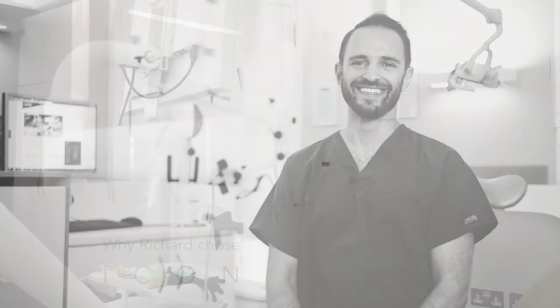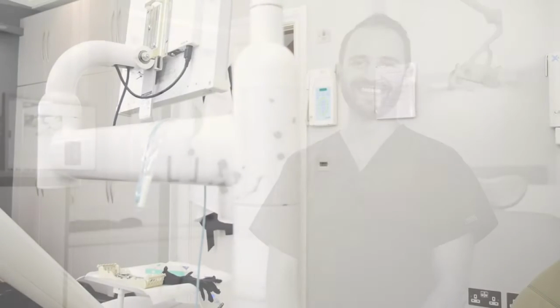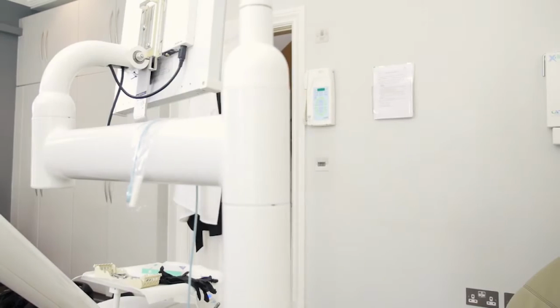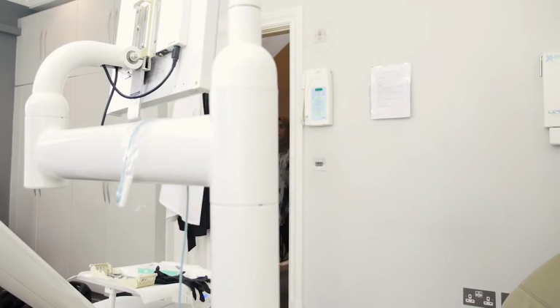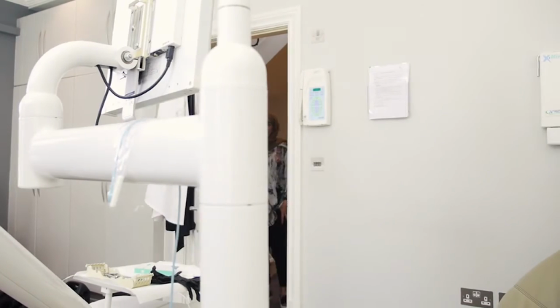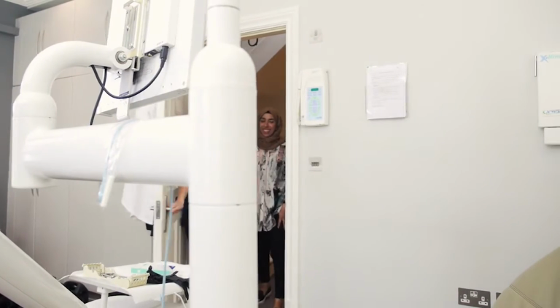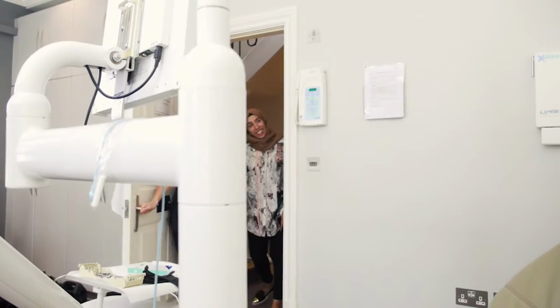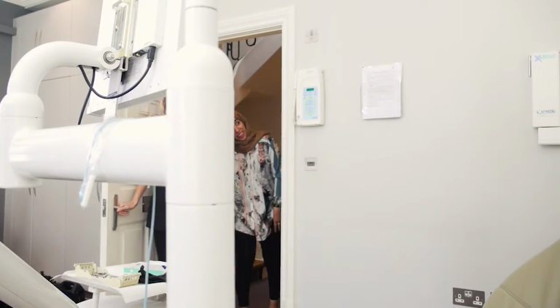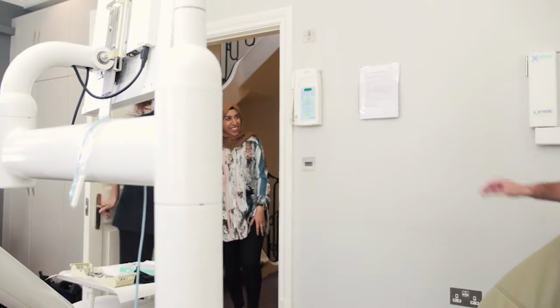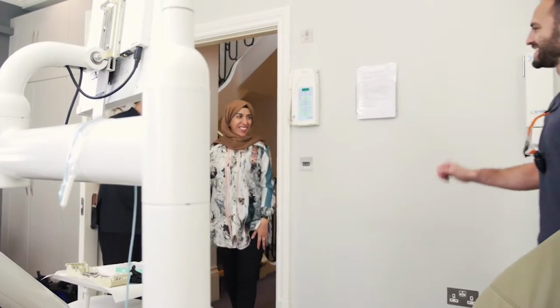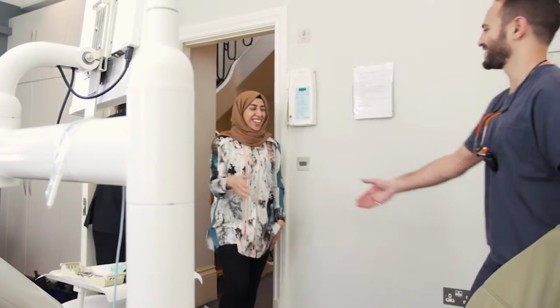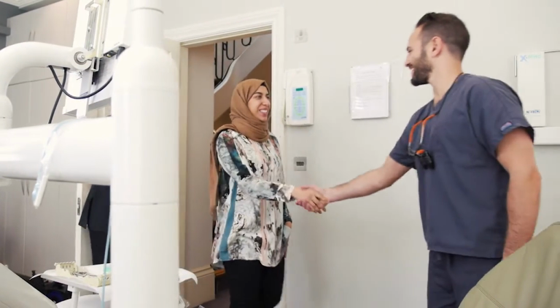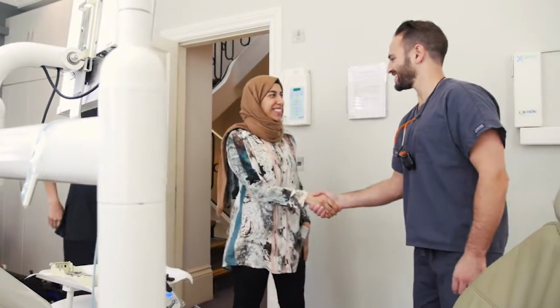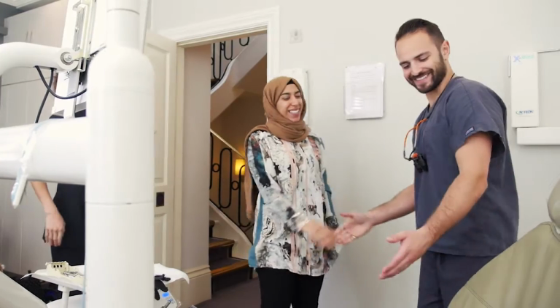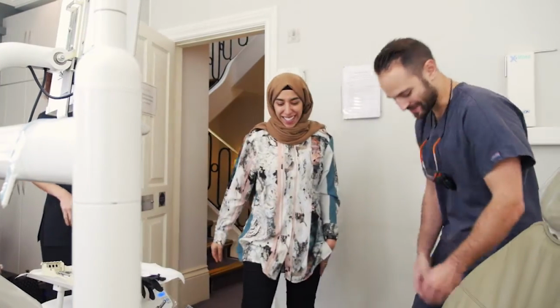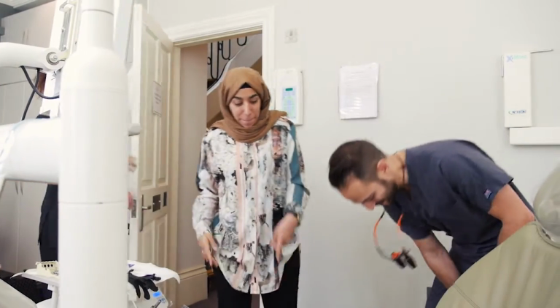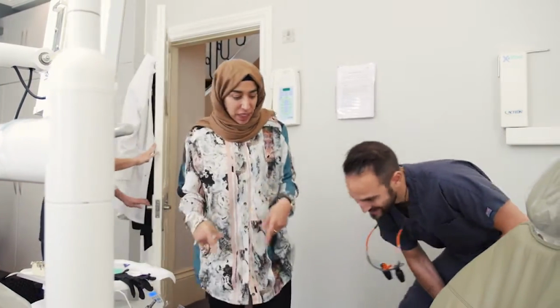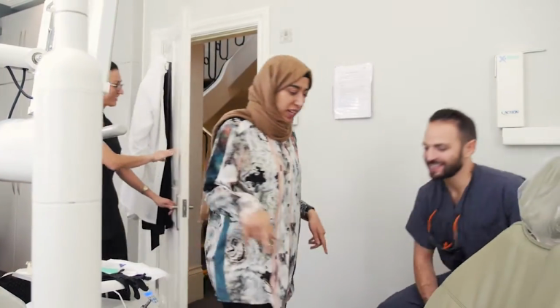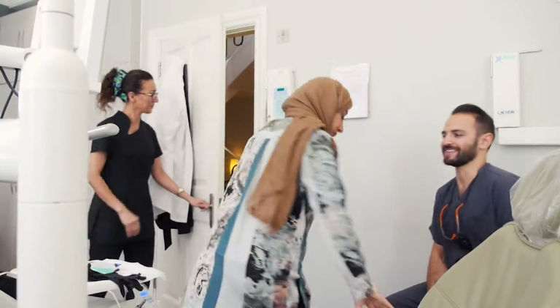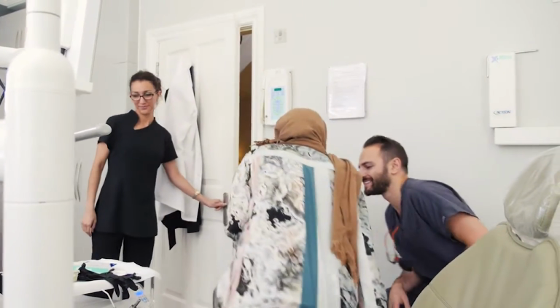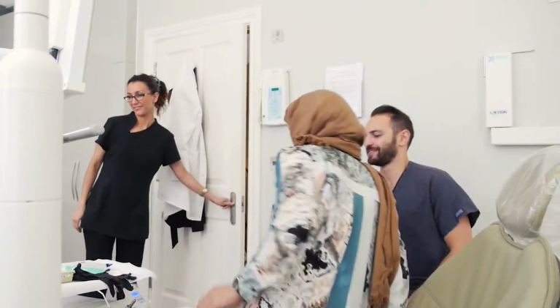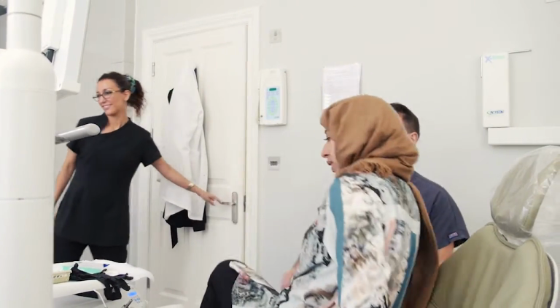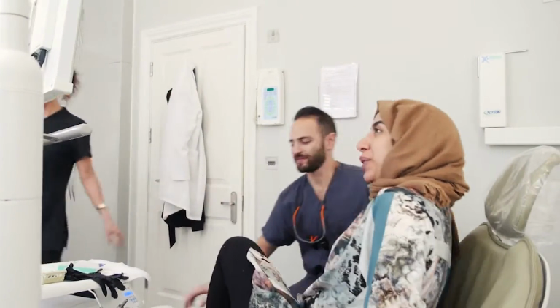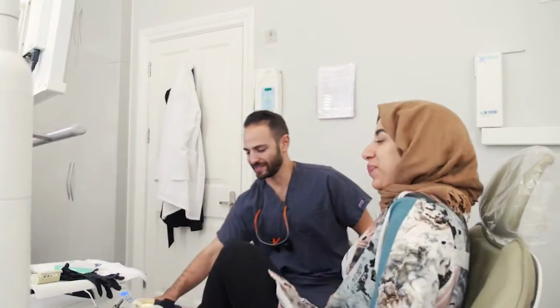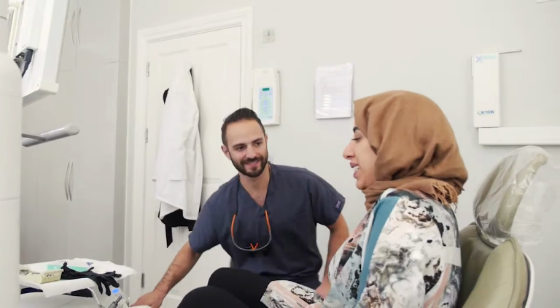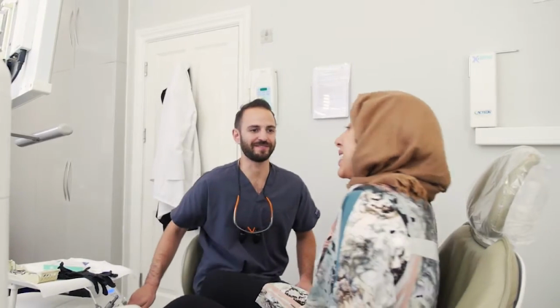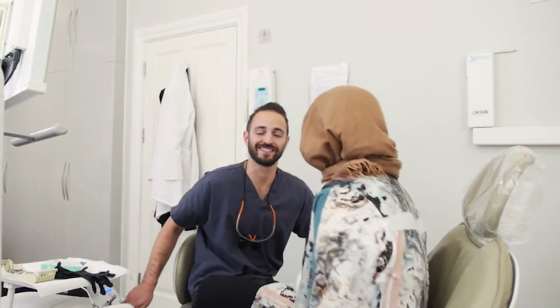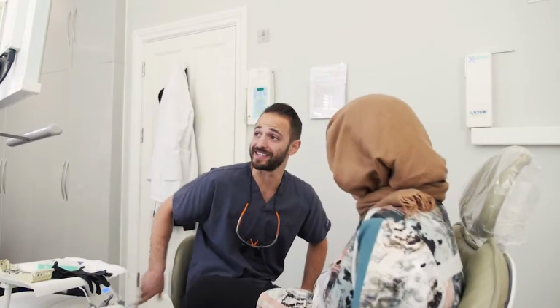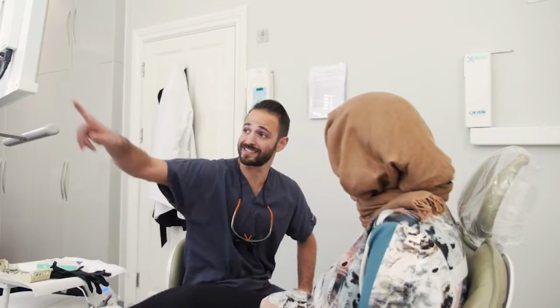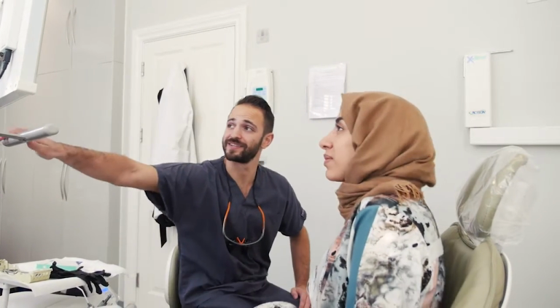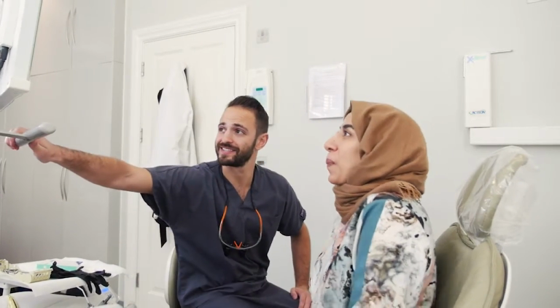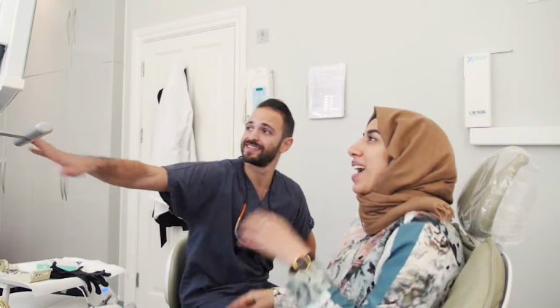I offer infiltration for my patients because traditionally the methods available for the removal of these white spot lesions was quite aggressive. With resin infiltration we're able to remove these lesions in a biologically respectful and minimally invasive way.